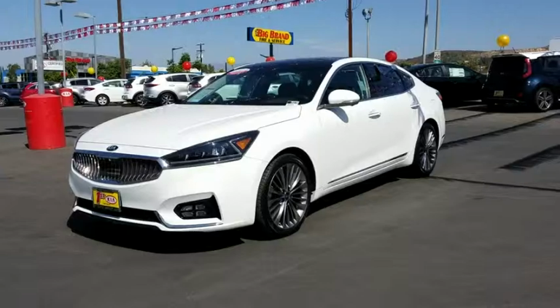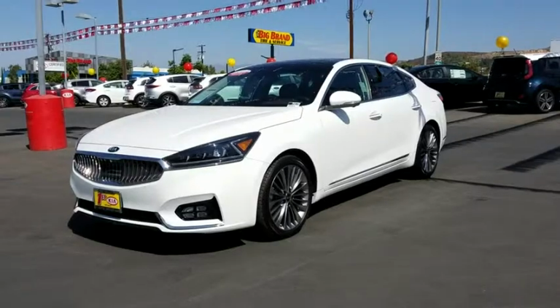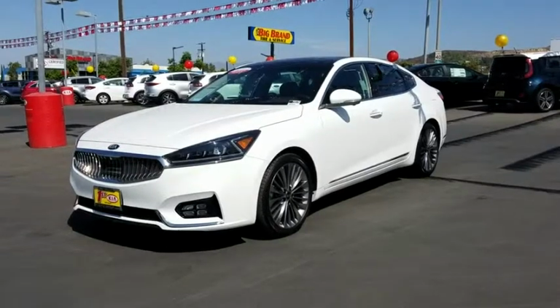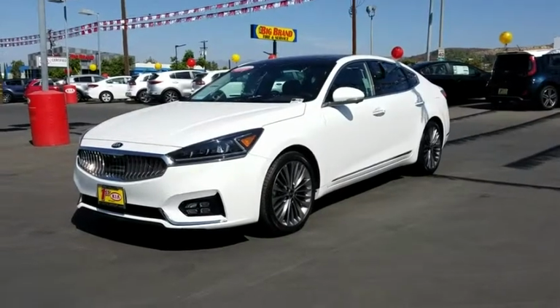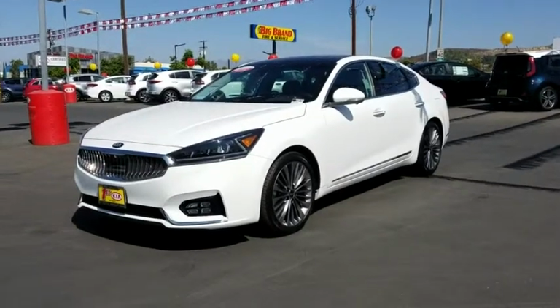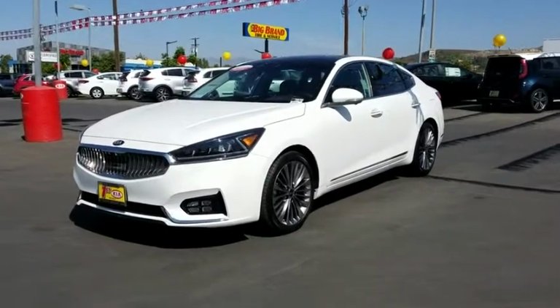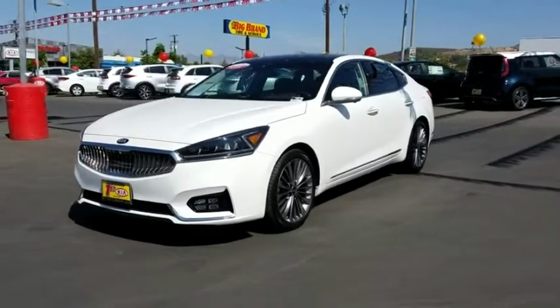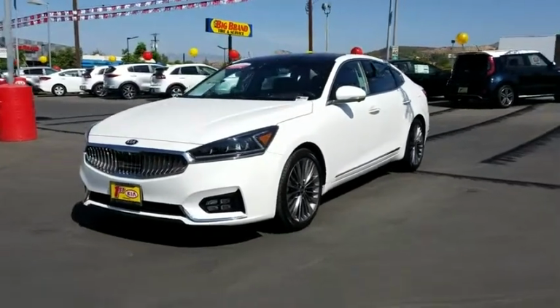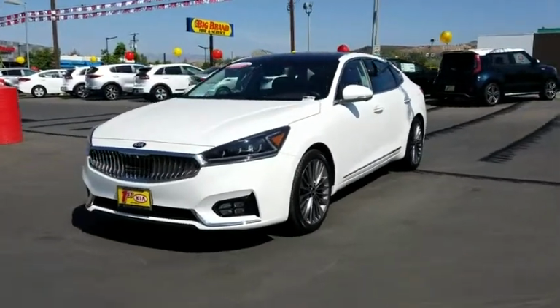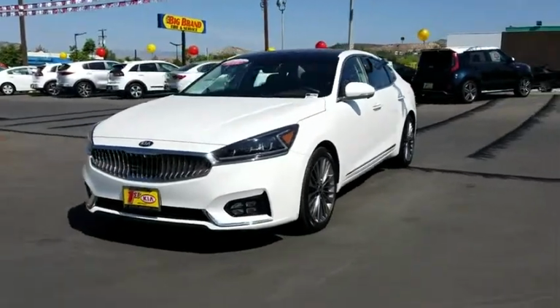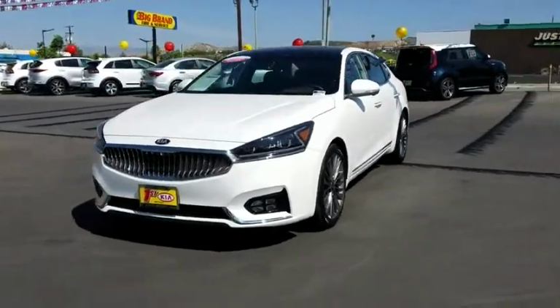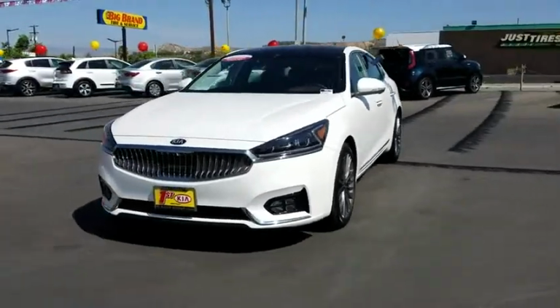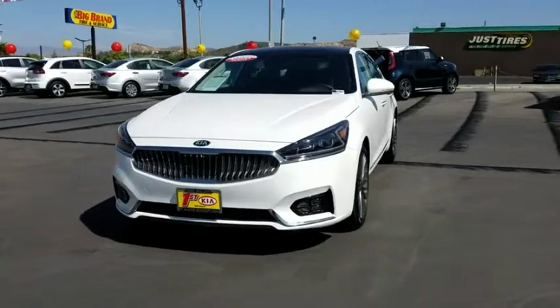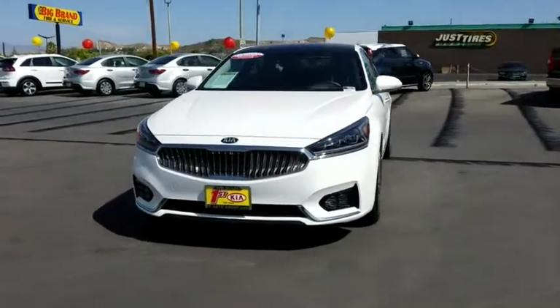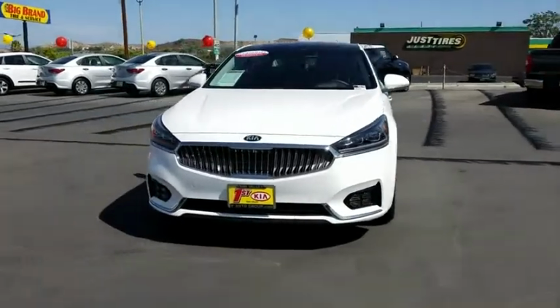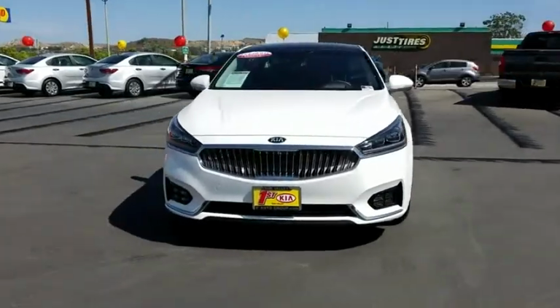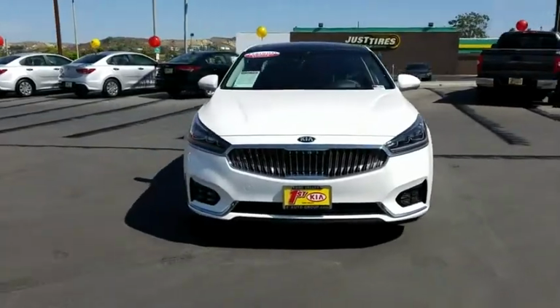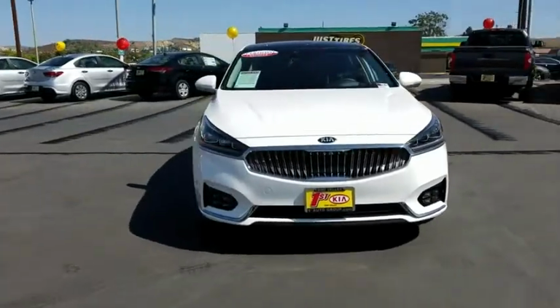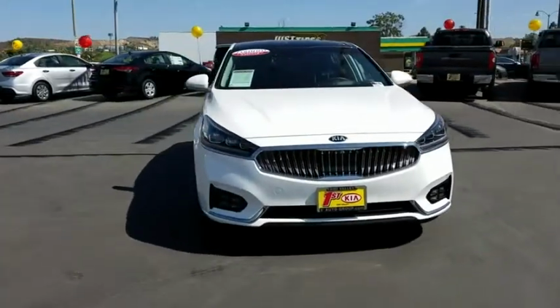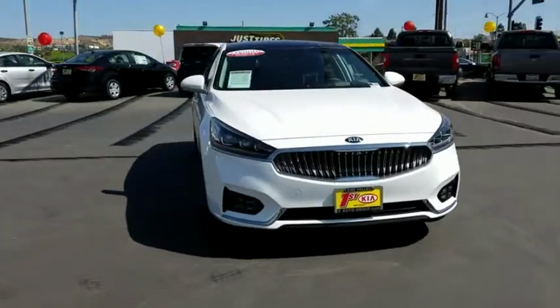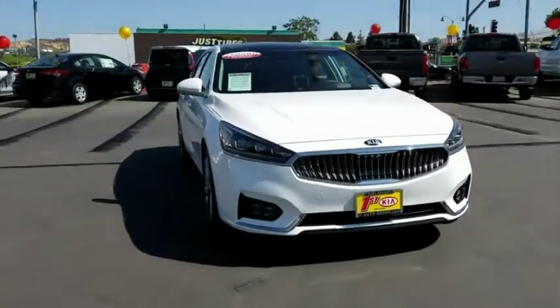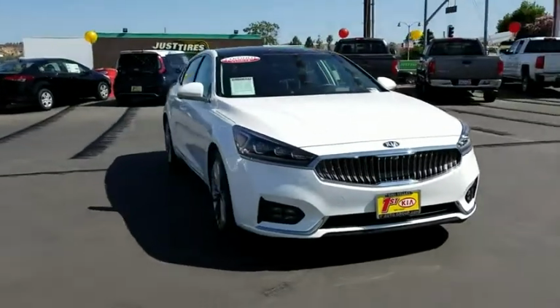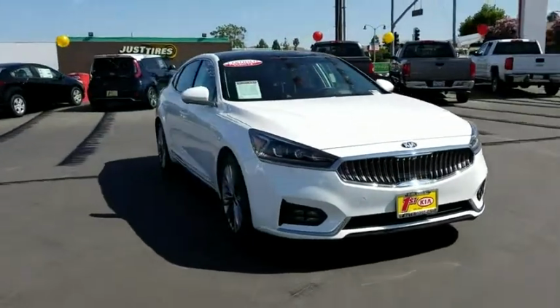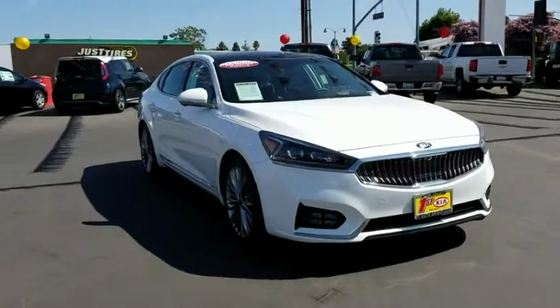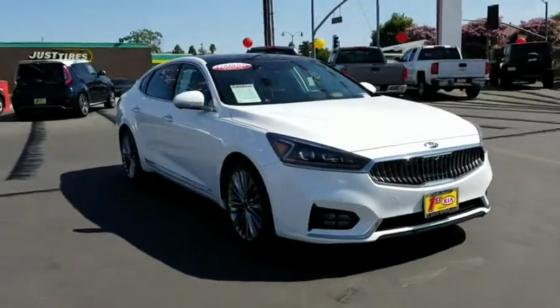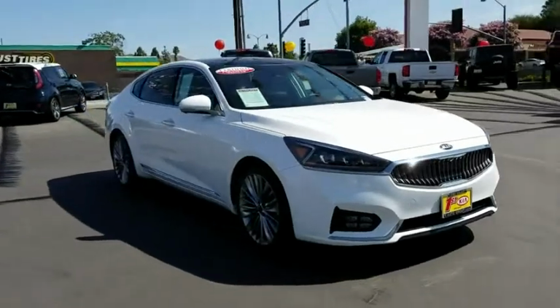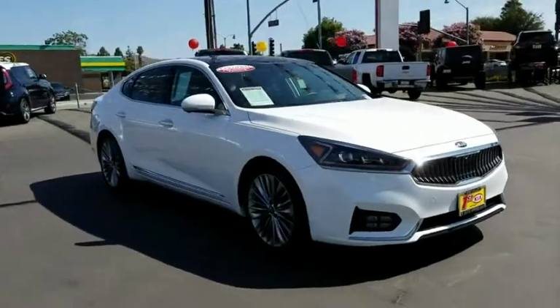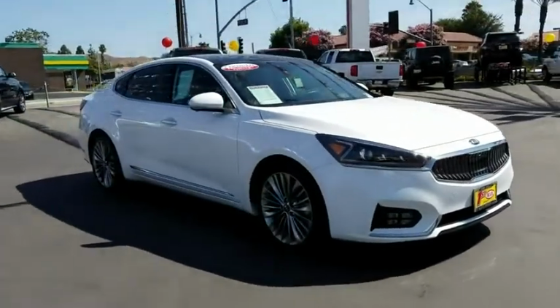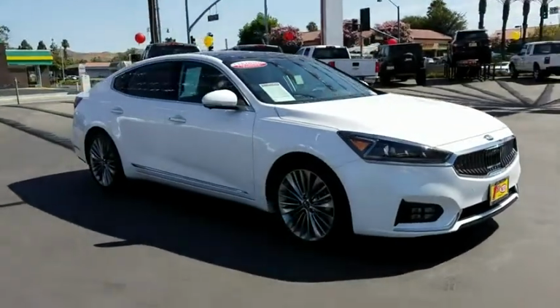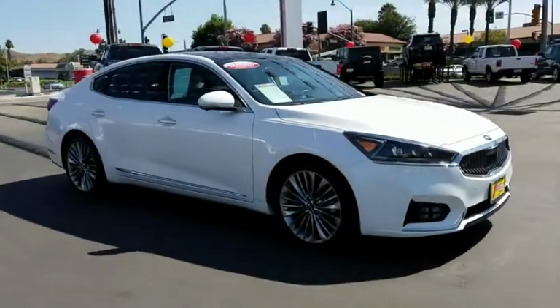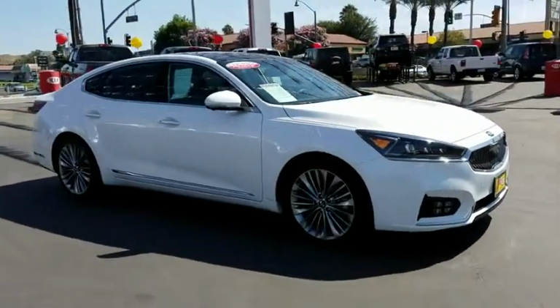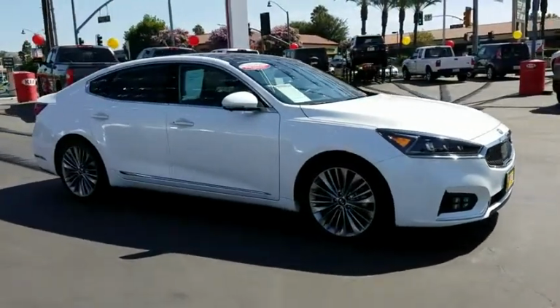The 2017 Kia Cadenza. The Cadenza is a new Kia model featuring European design and styling. This full-size sedan also offers a stylish, roomy, and comfortable interior. This vehicle has less than 4,000 miles.